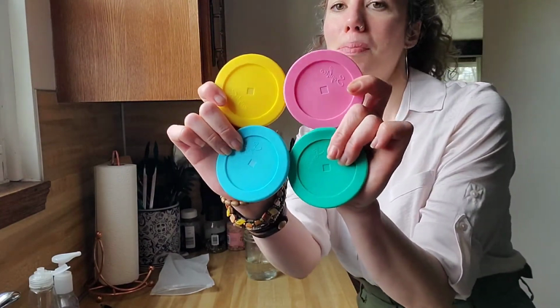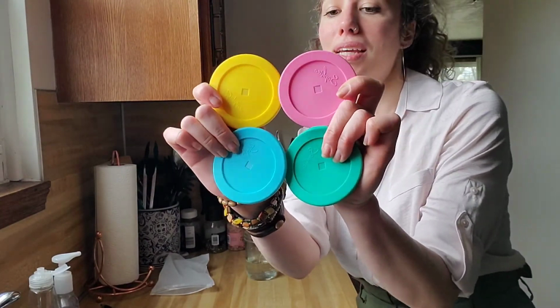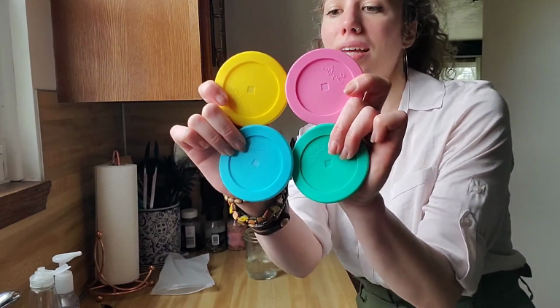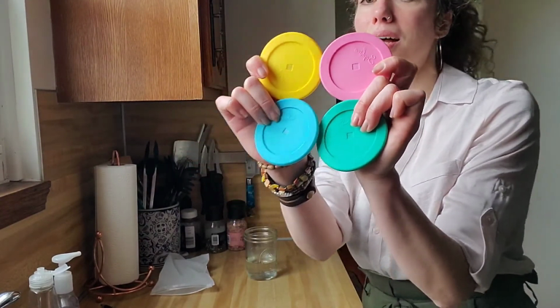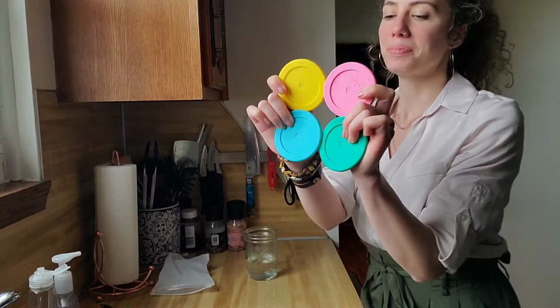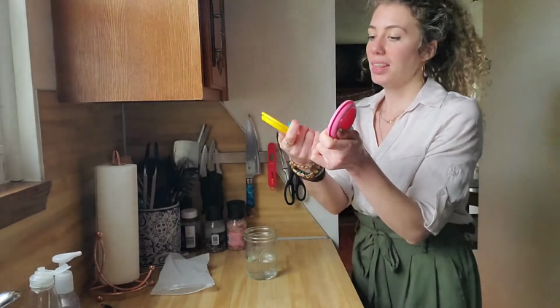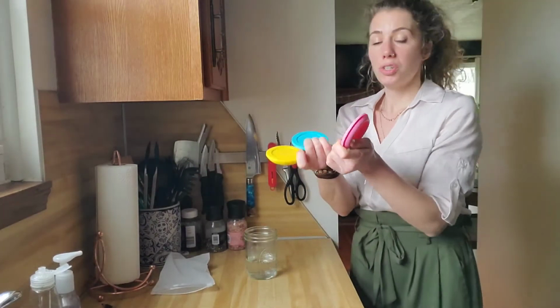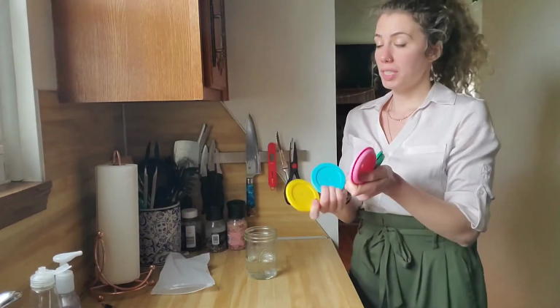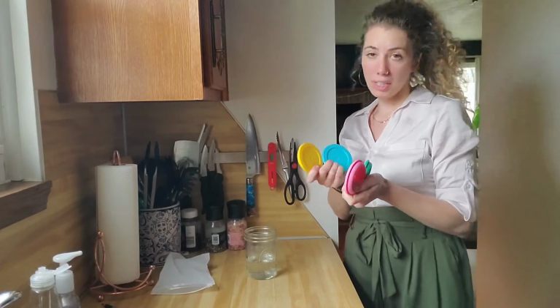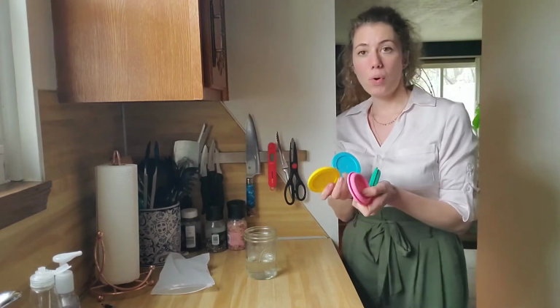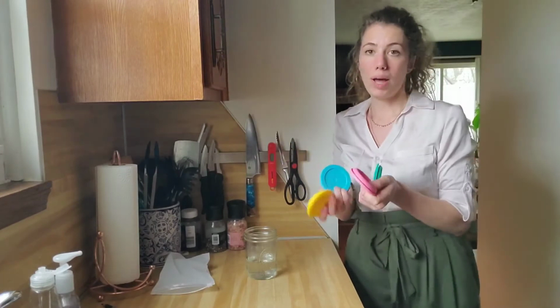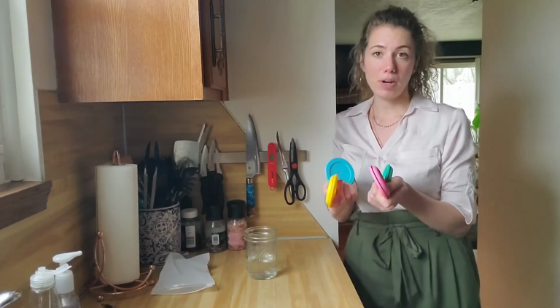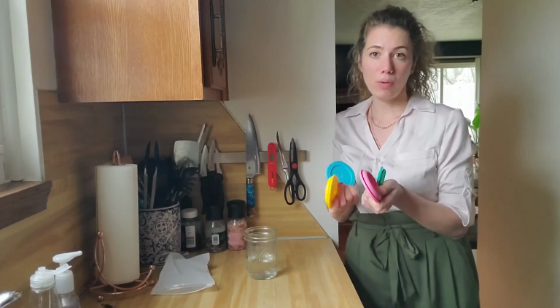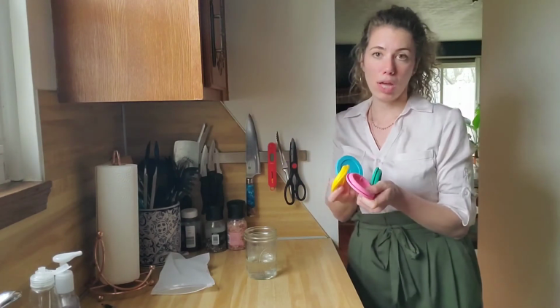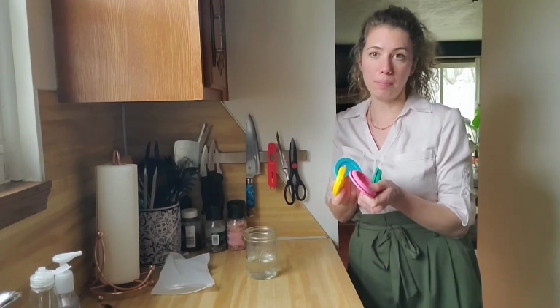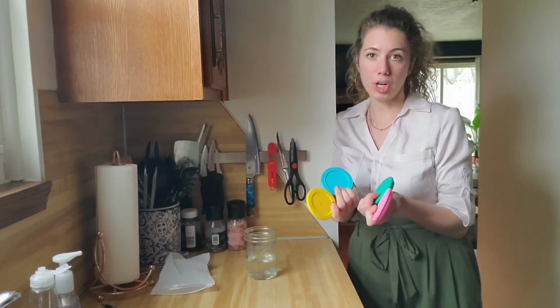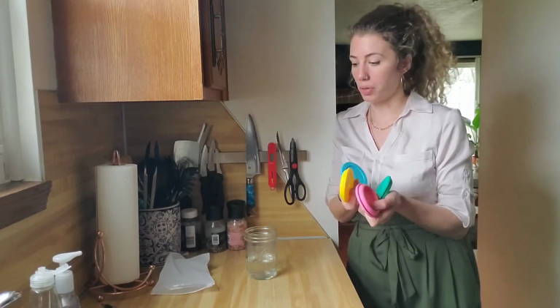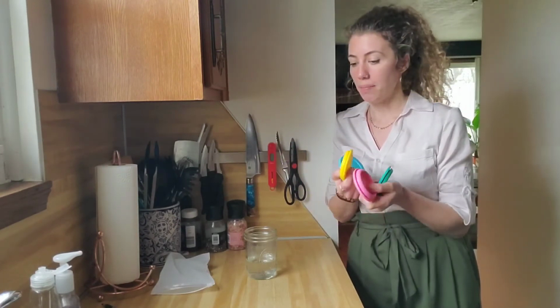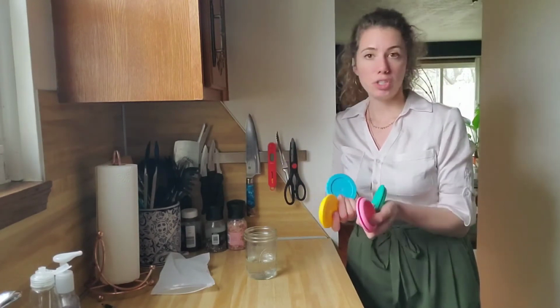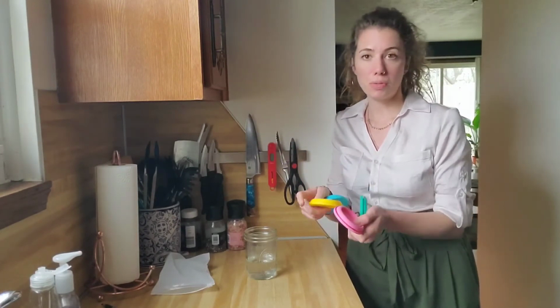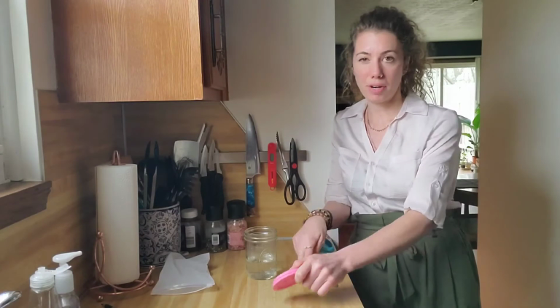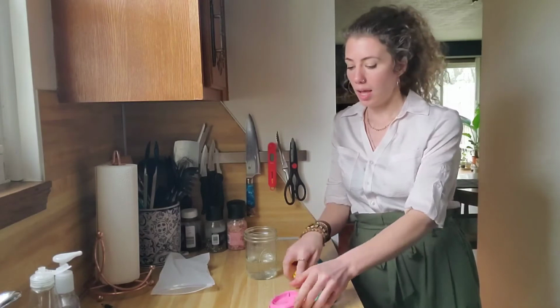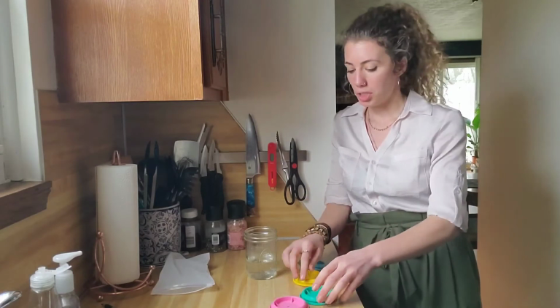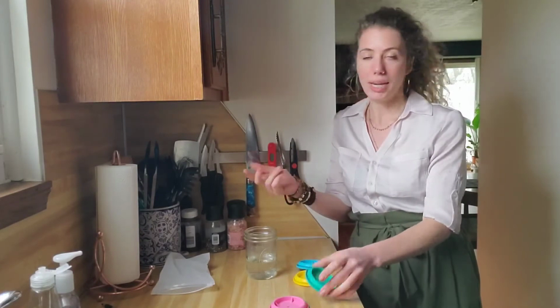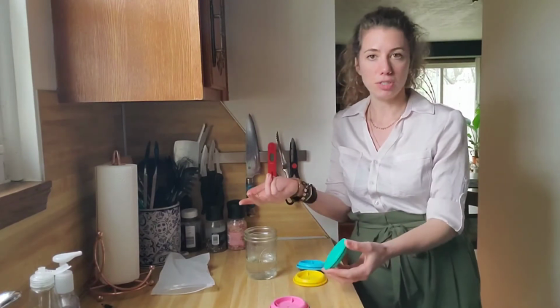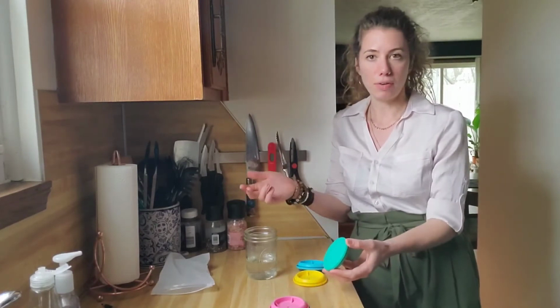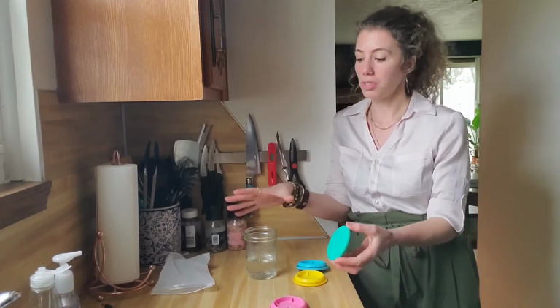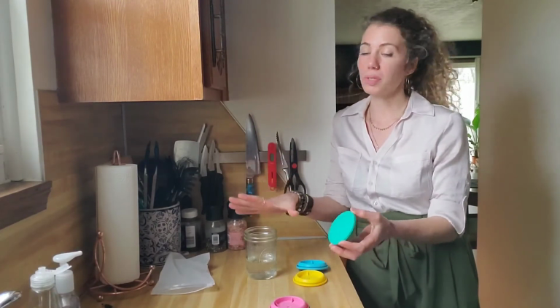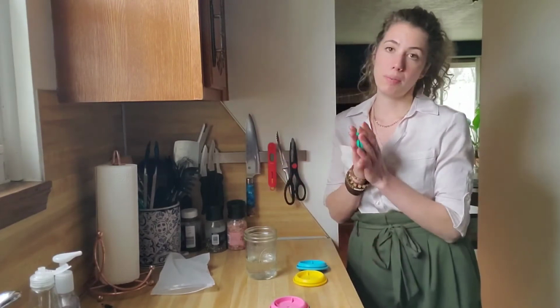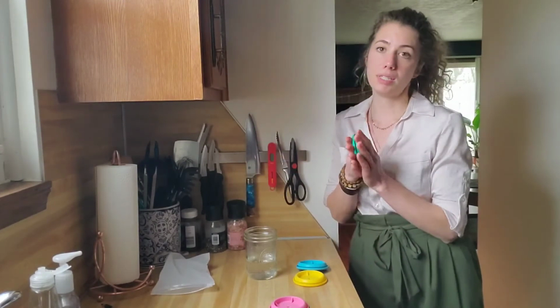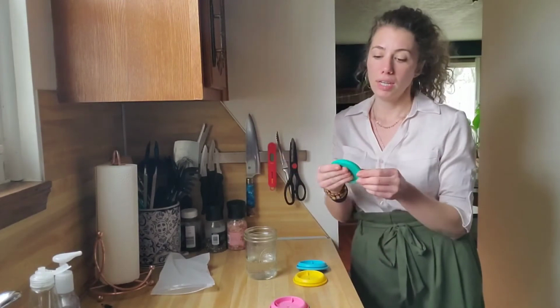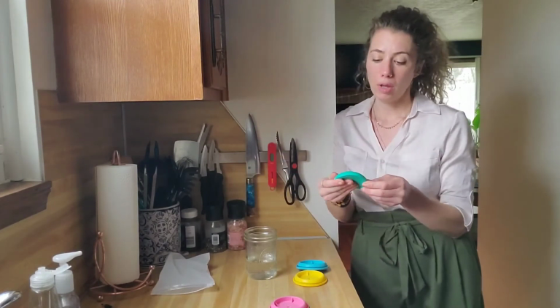These are specifically for wide-mouth ball jars or mason jars — just canning jars in general. These are going to be really great because they'll help keep your food nice and fresh.